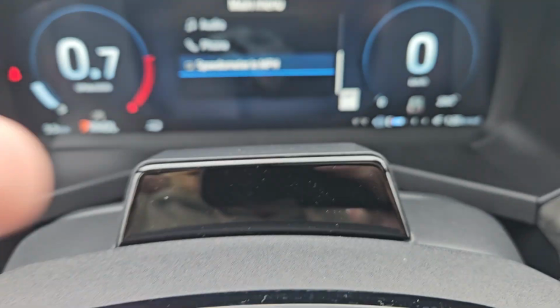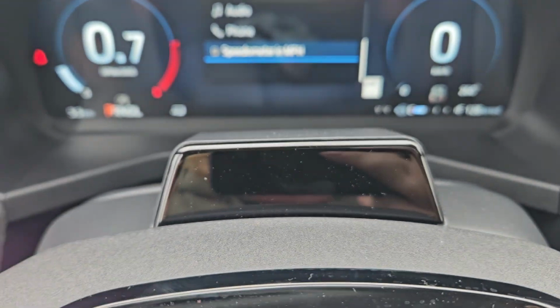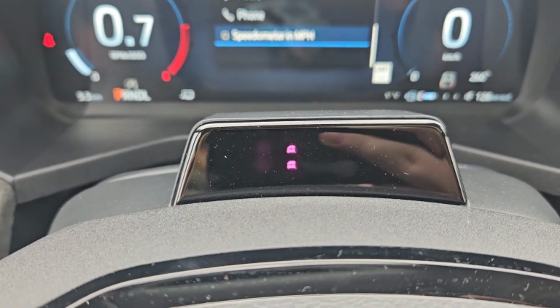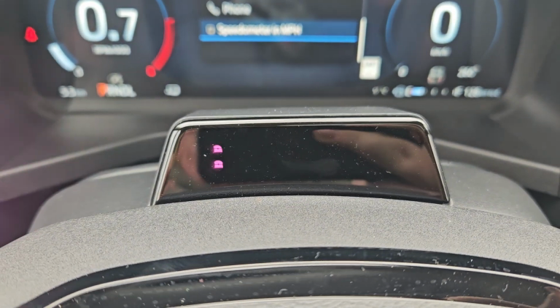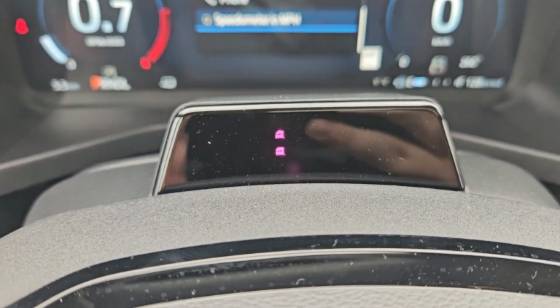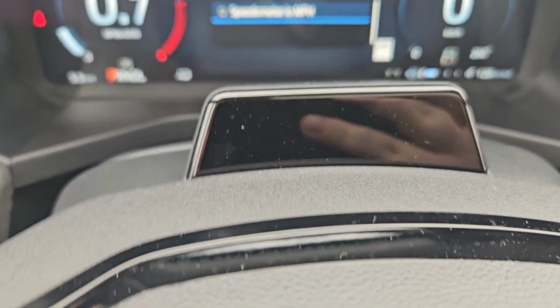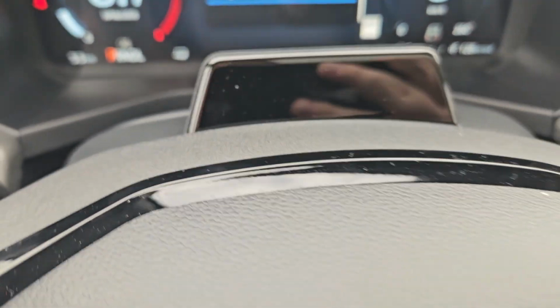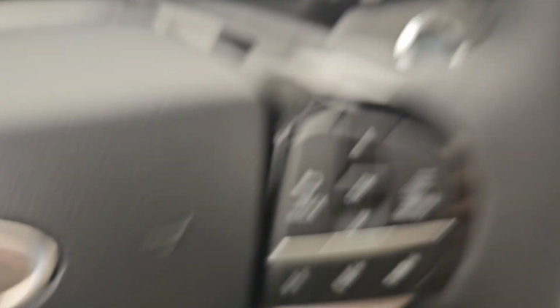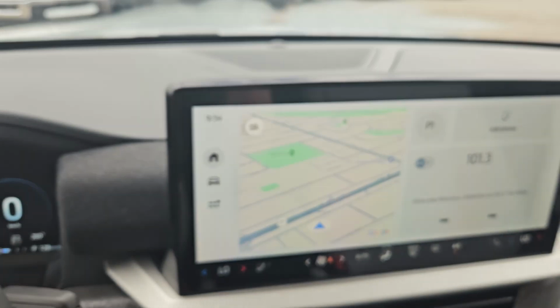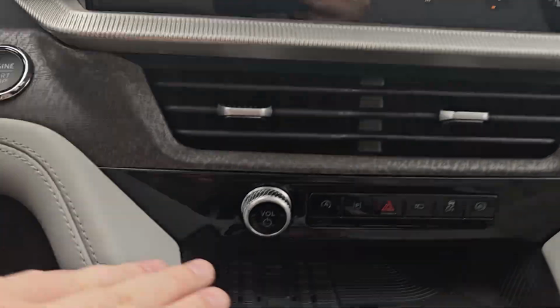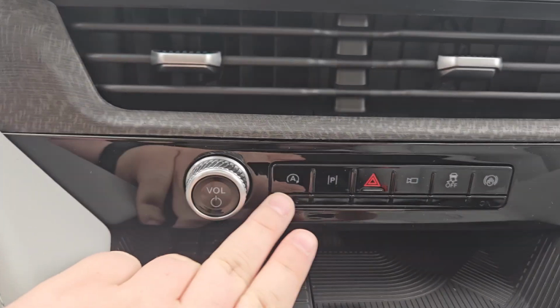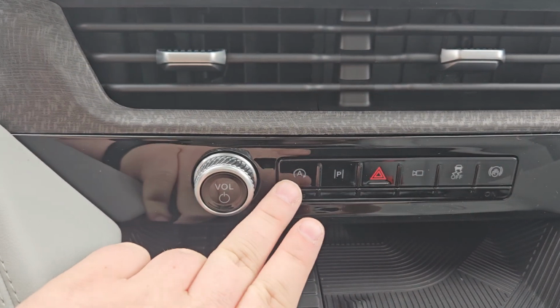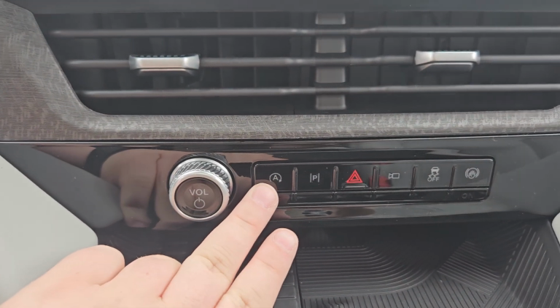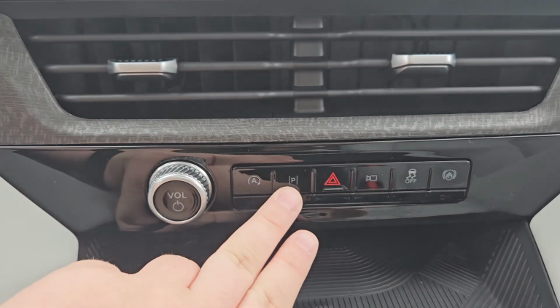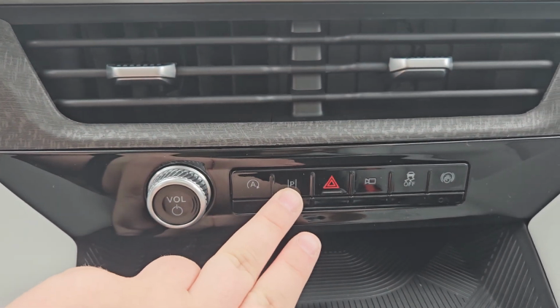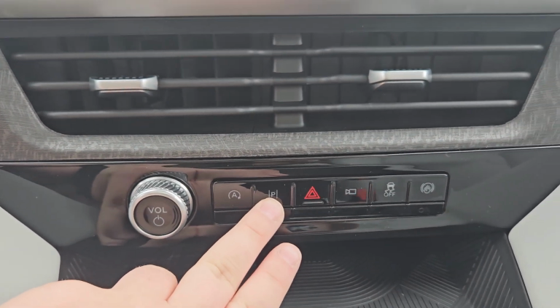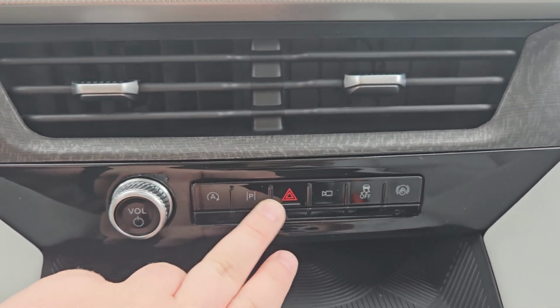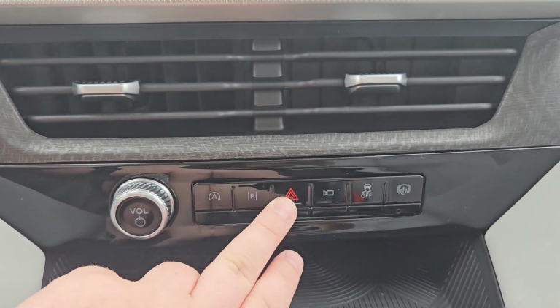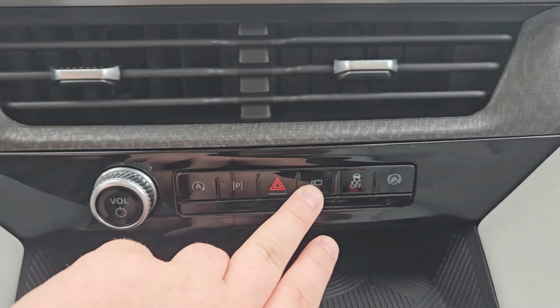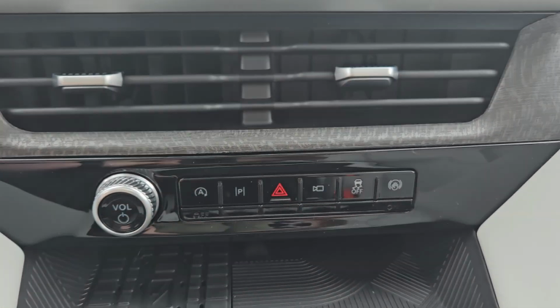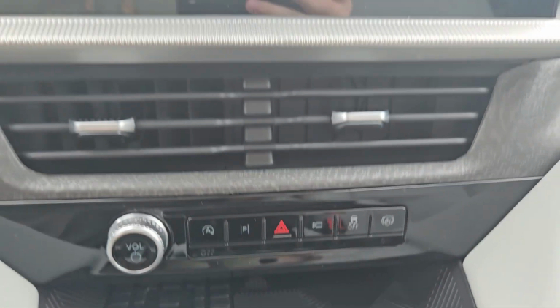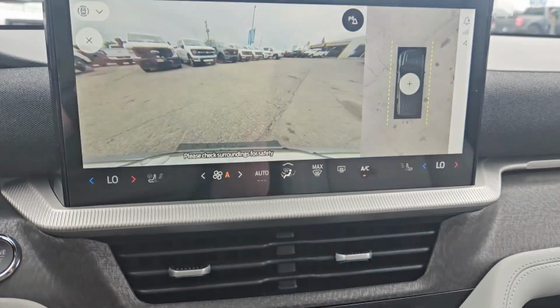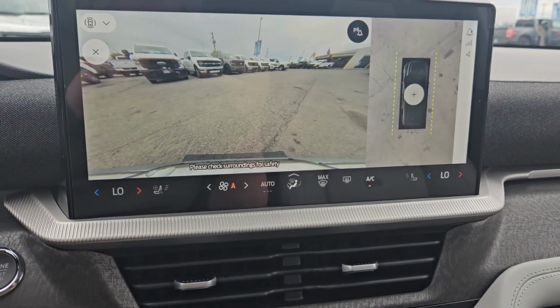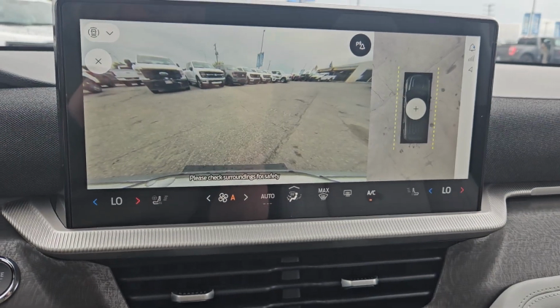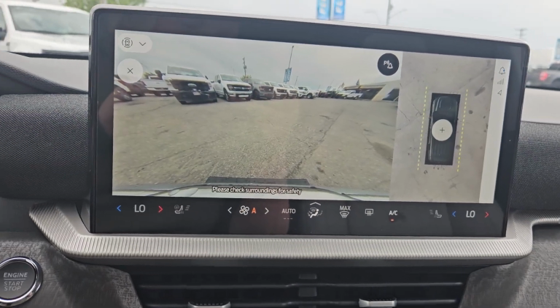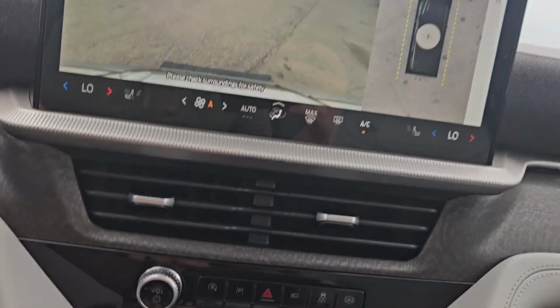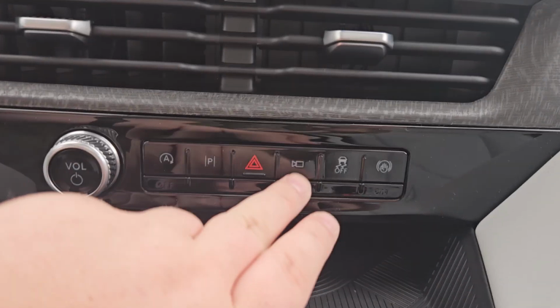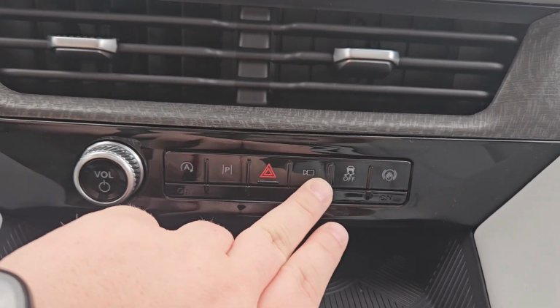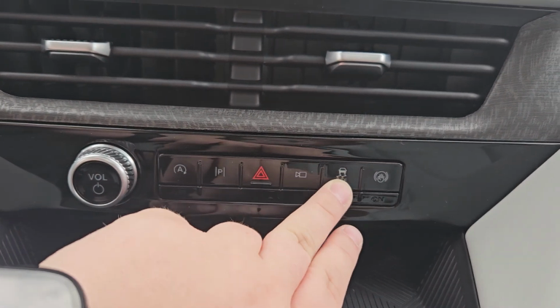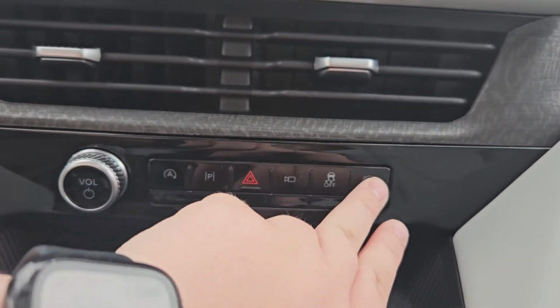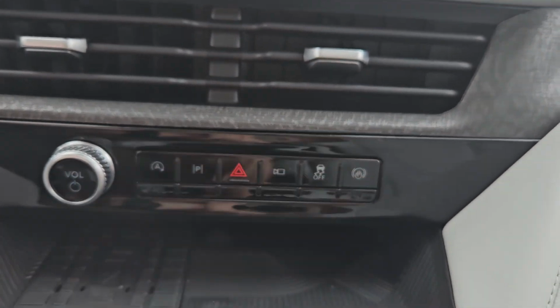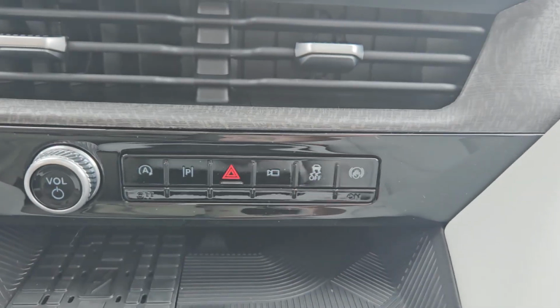You do get Blue Cruise in this vehicle as well. You have your auto stop-start, park assist, hazards. Clicking this, you do get a 360 view of your vehicle, which is always handy. Traction and auto hold.